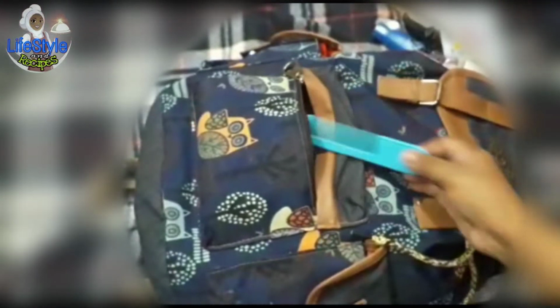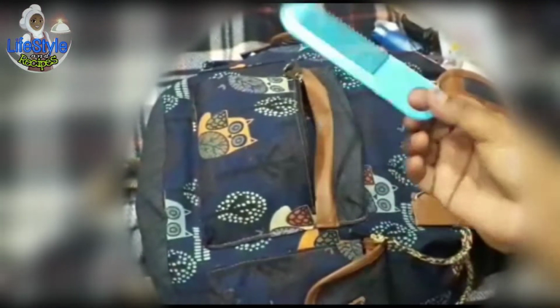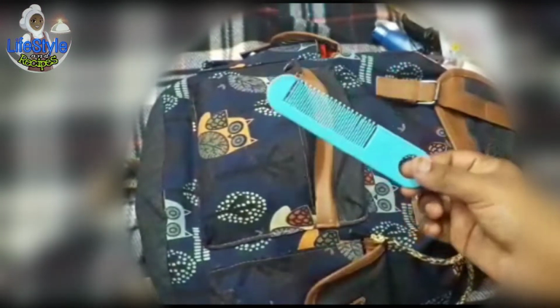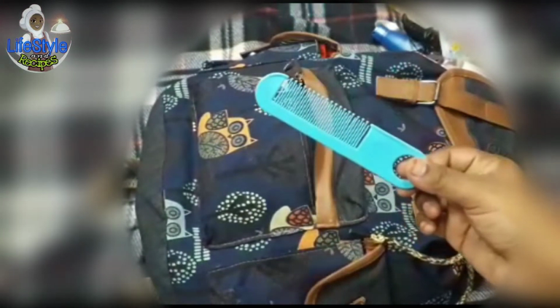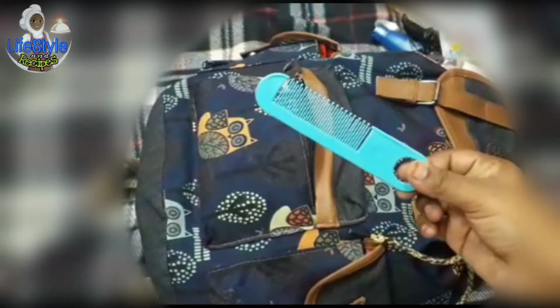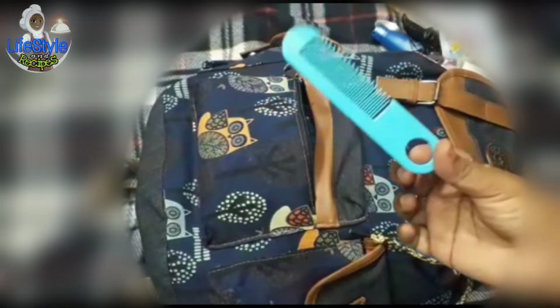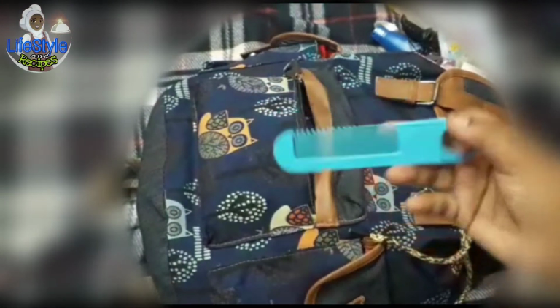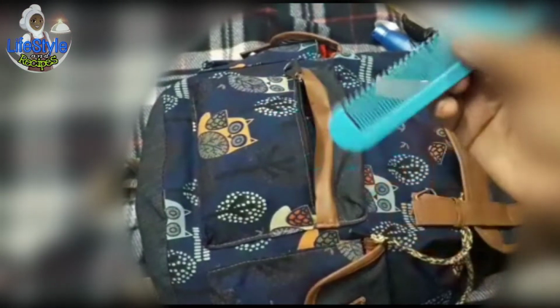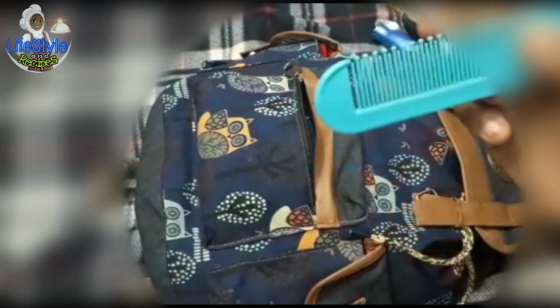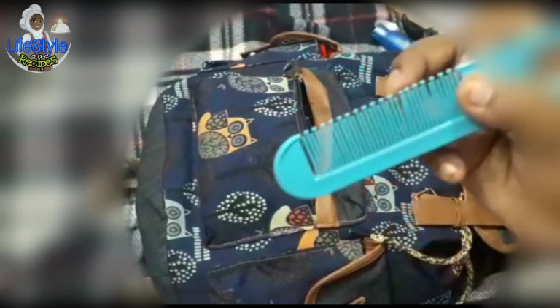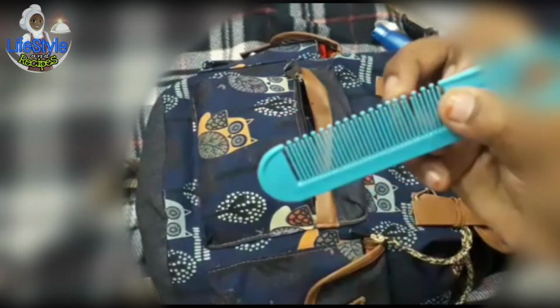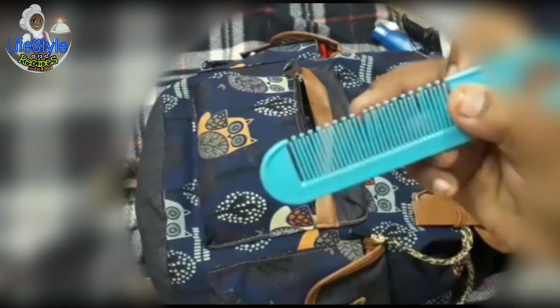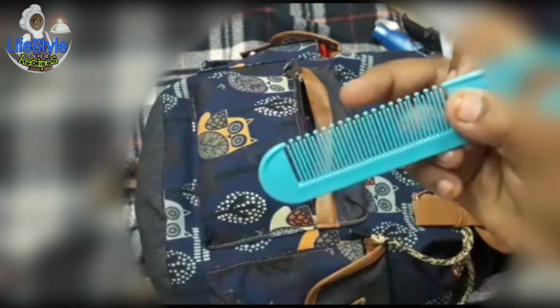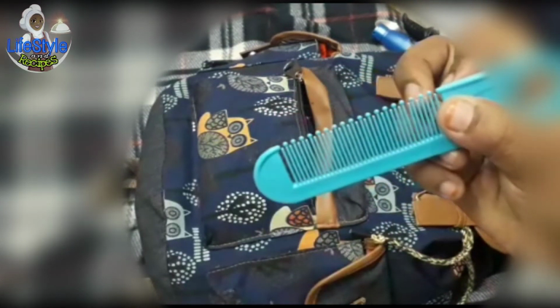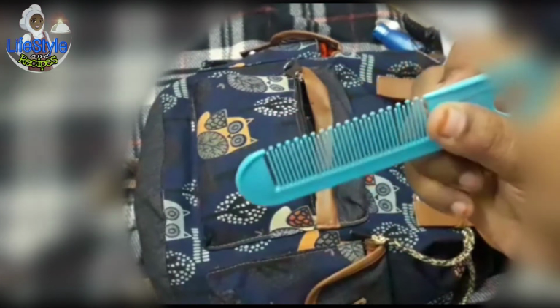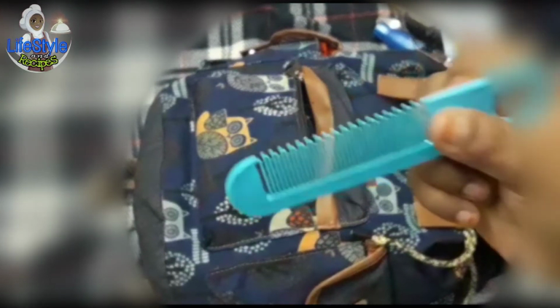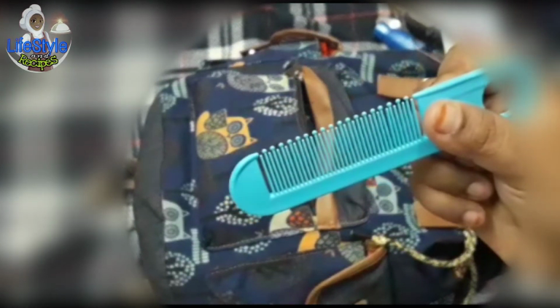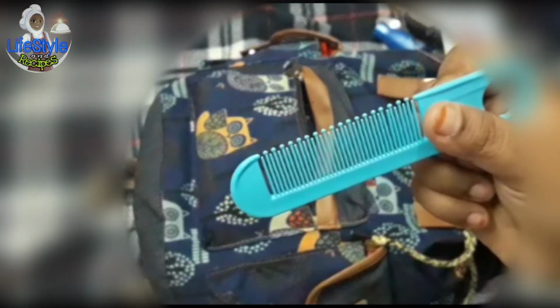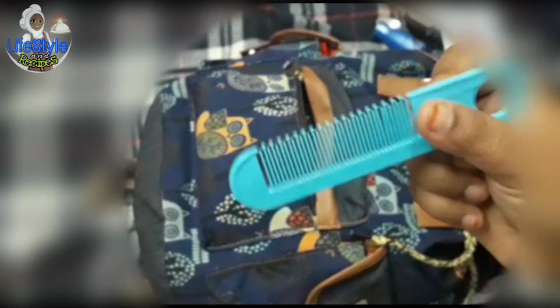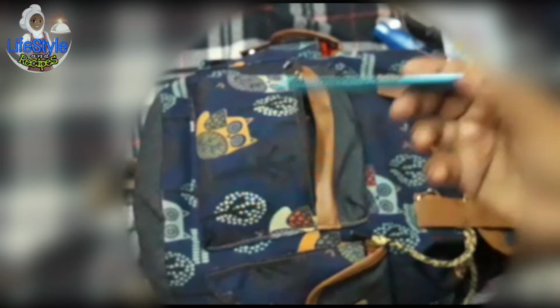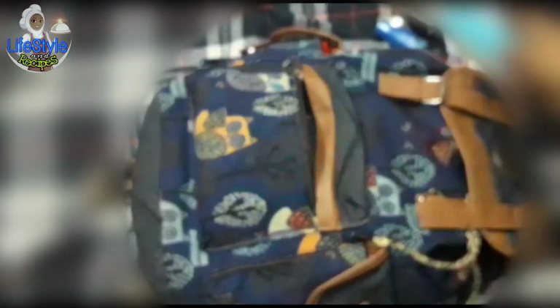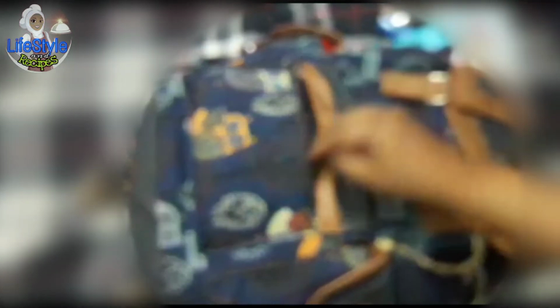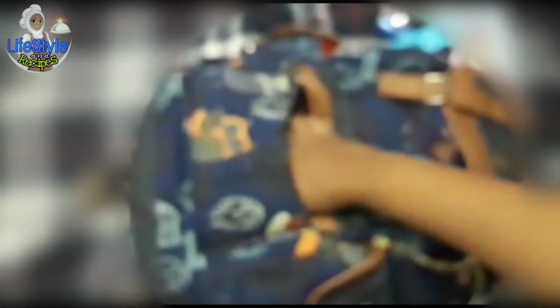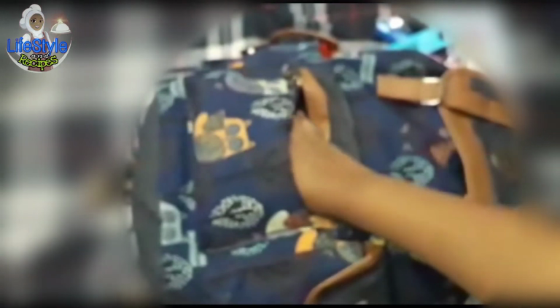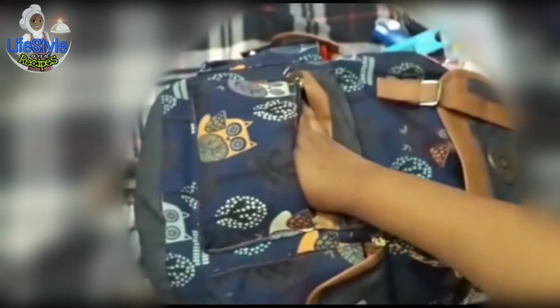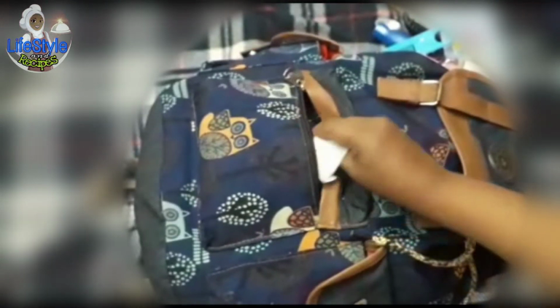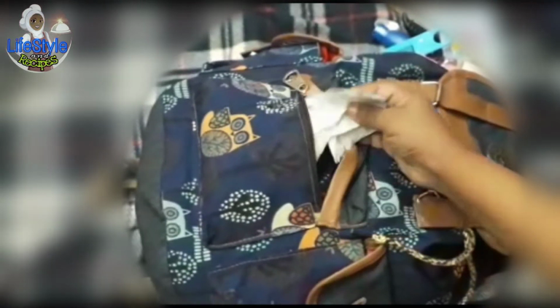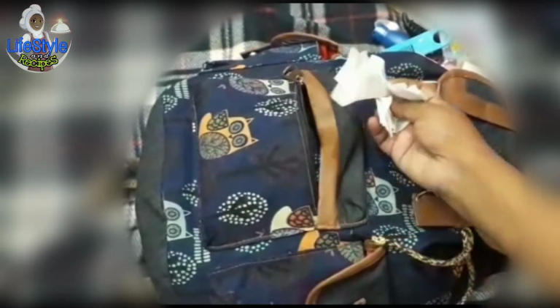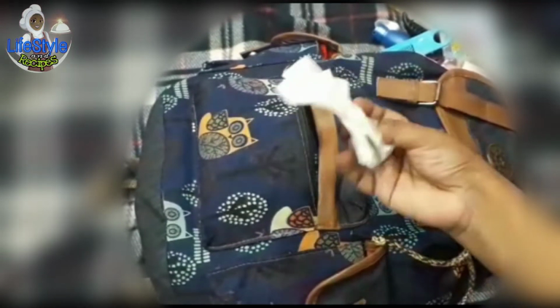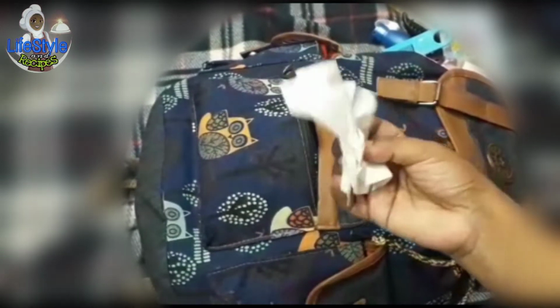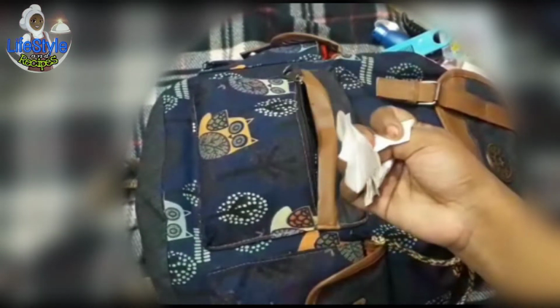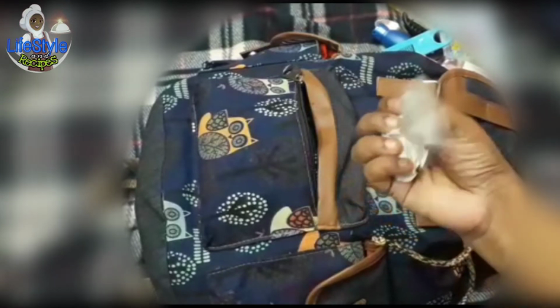Next is a baby comb. If you look around, you can see baby comb. There is a baby comb. There are rashes. Some bills.